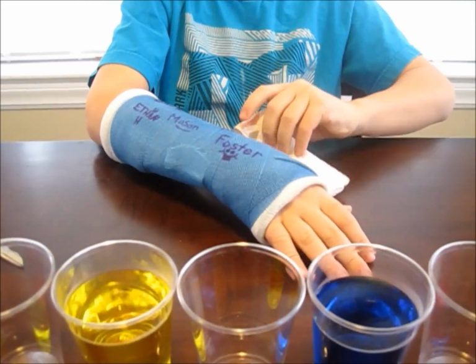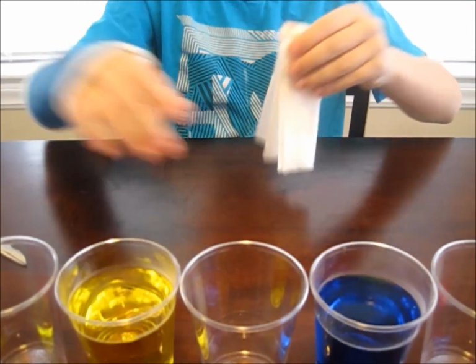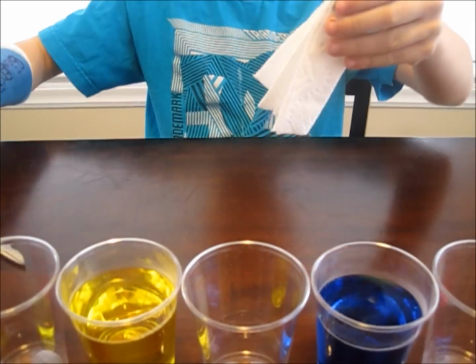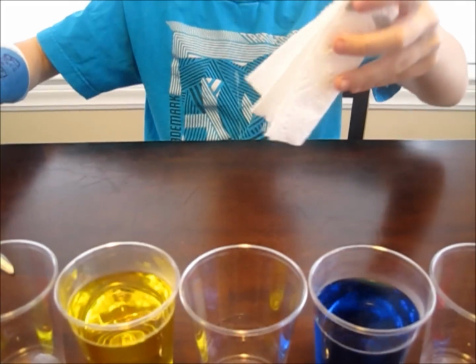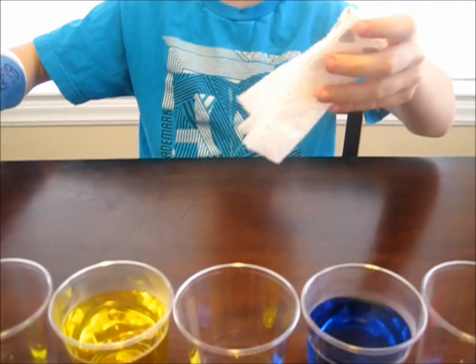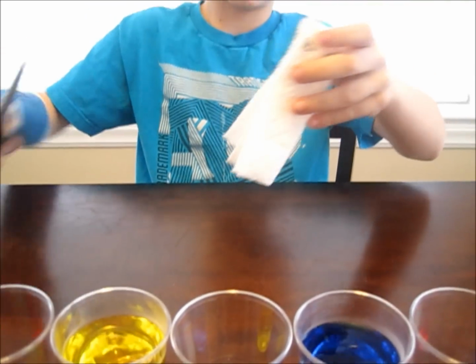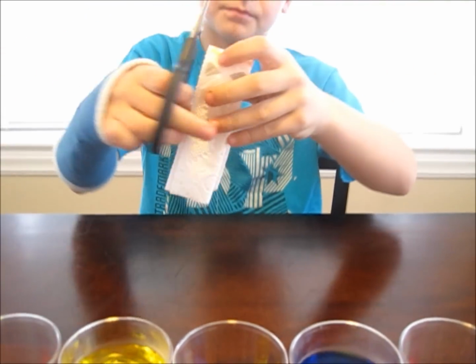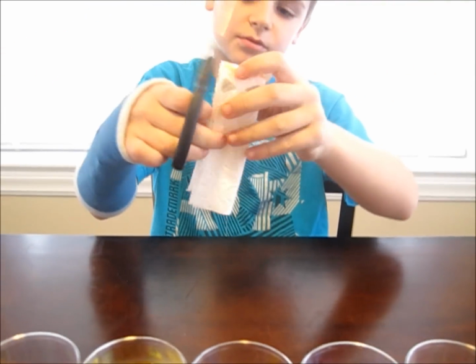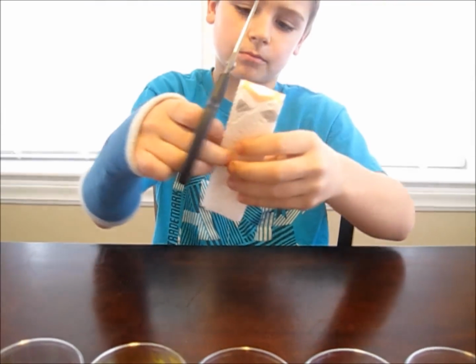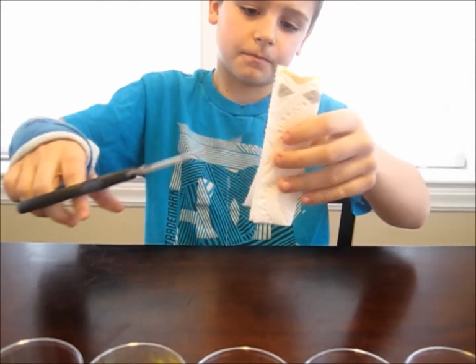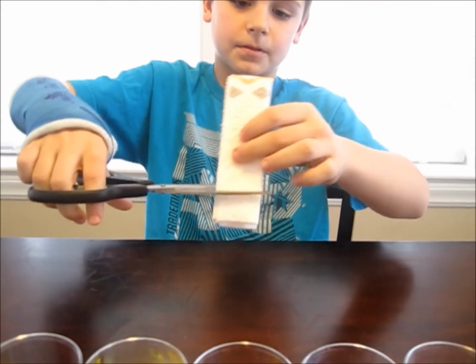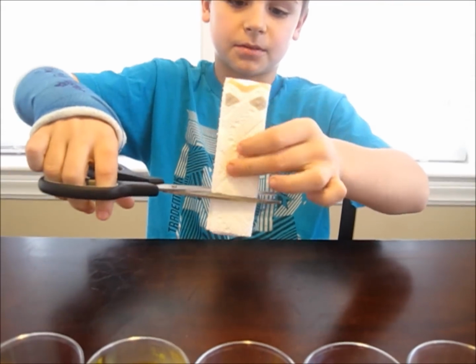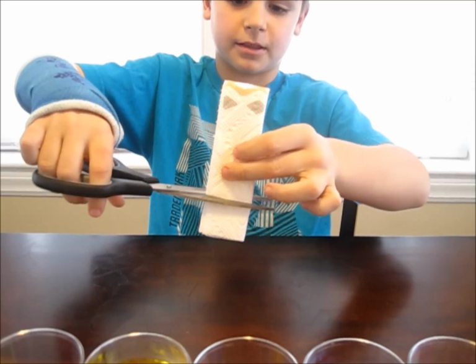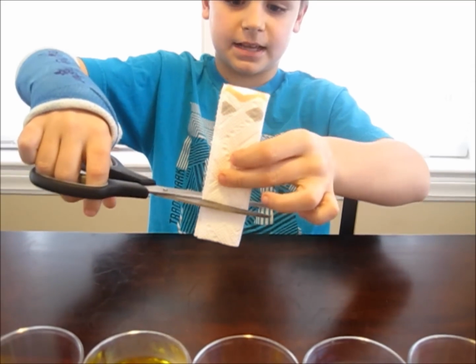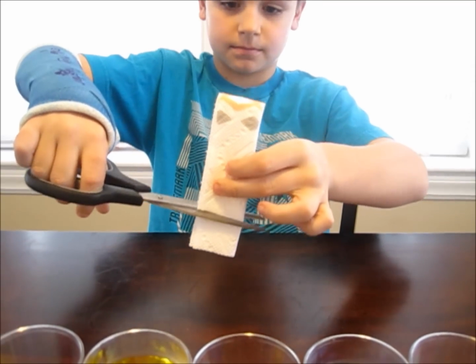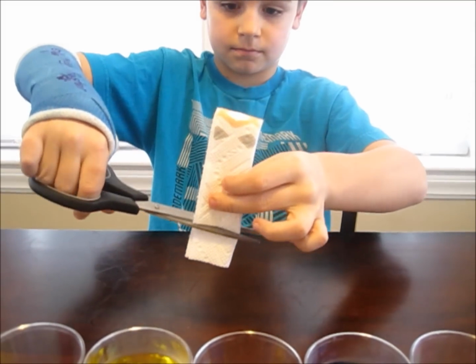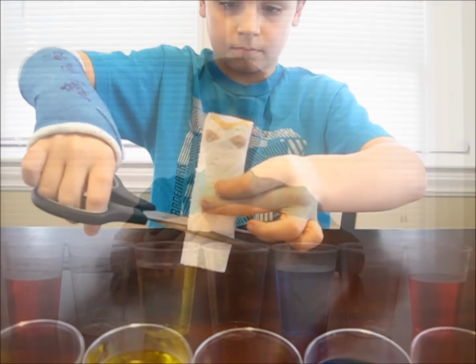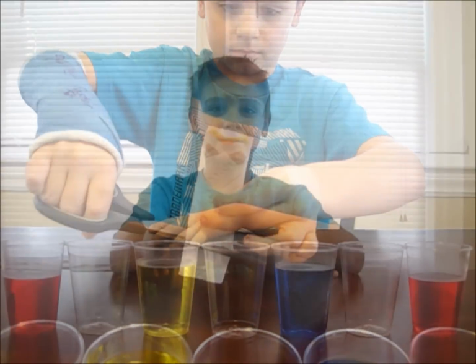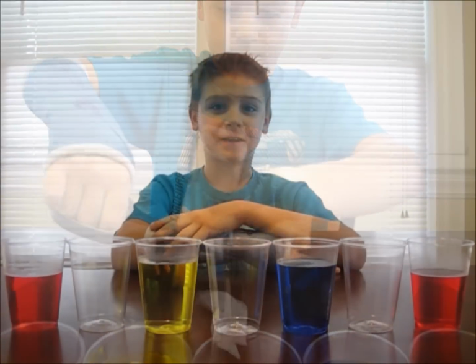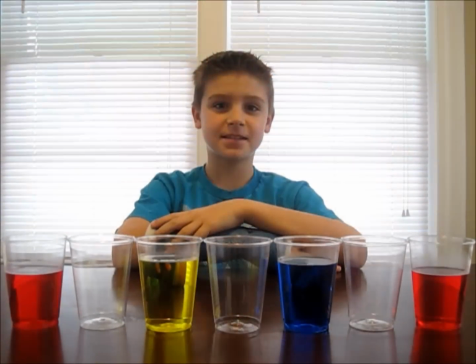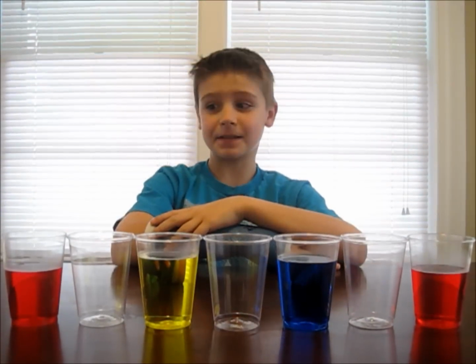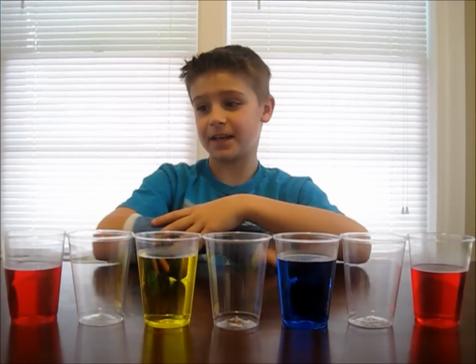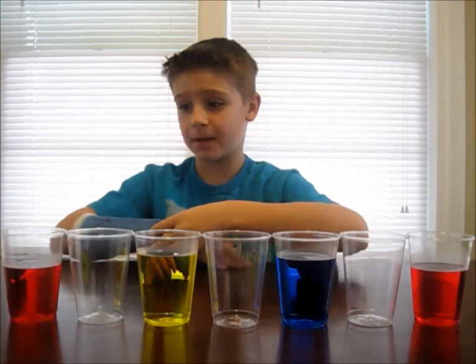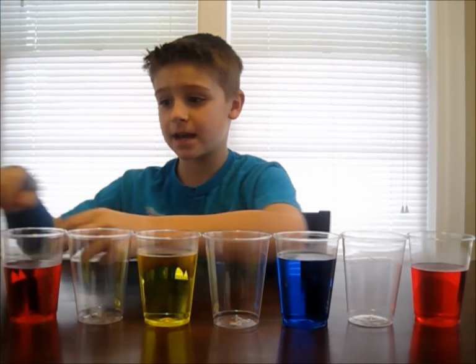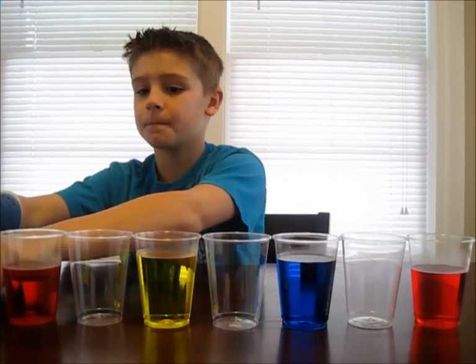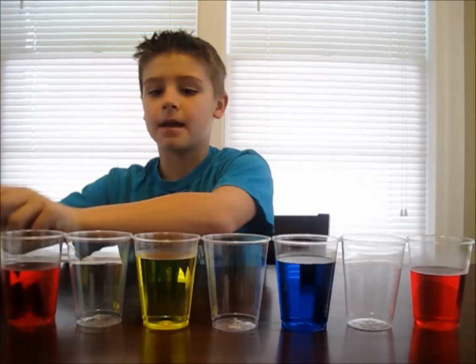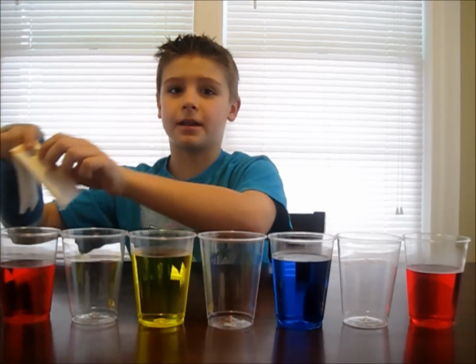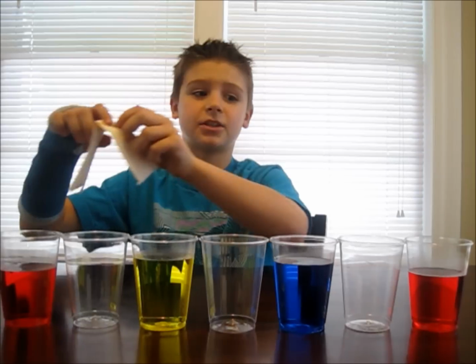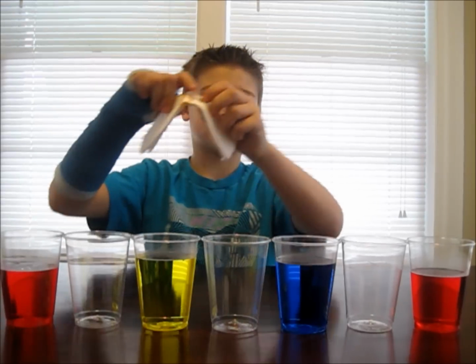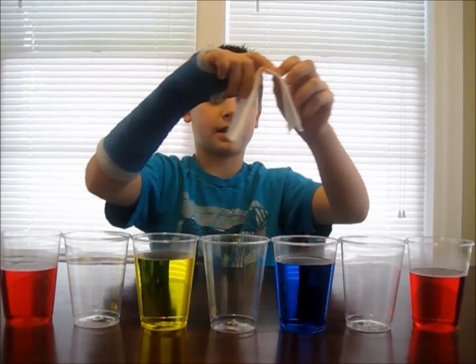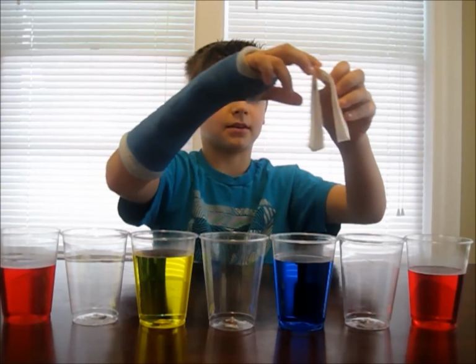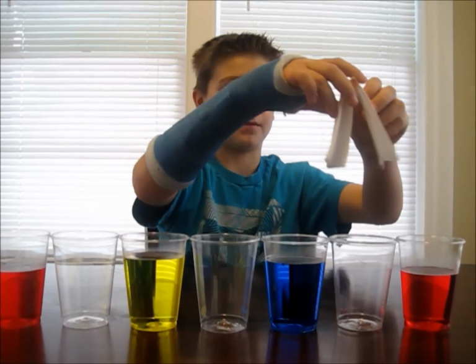Now, cut a little bit off the bottom, just so it'll touch the bottom of the glass. Now, your final step is to take the paper towel and put it in each glass so it connects all of them.